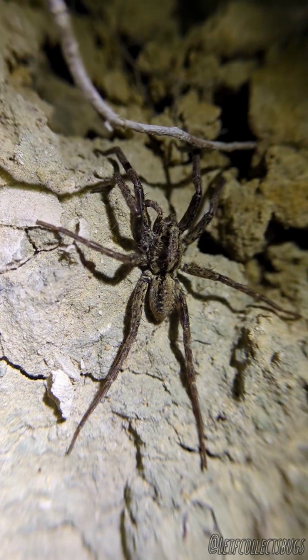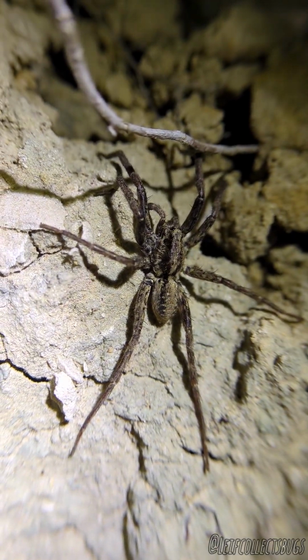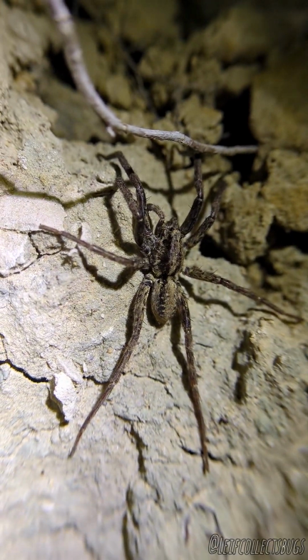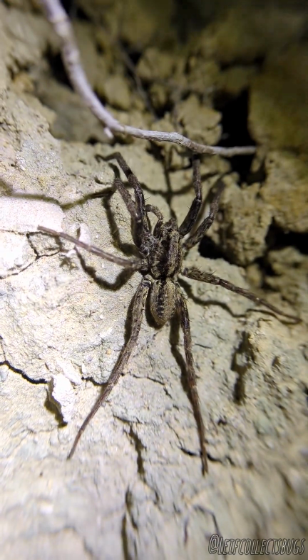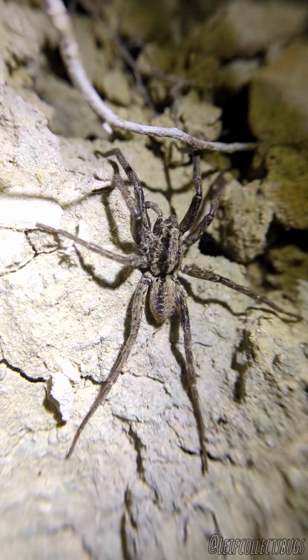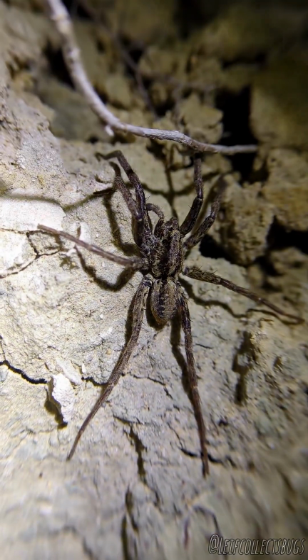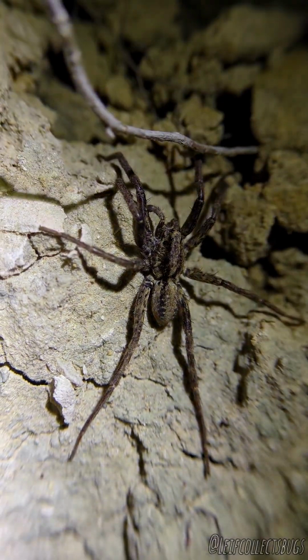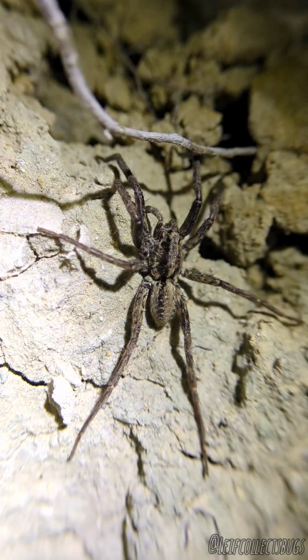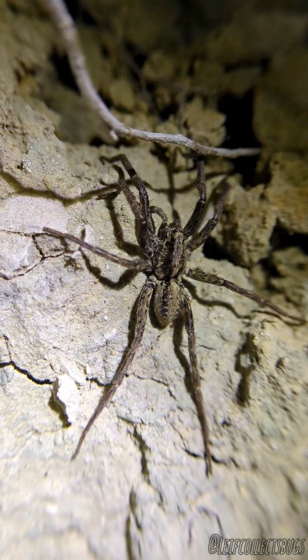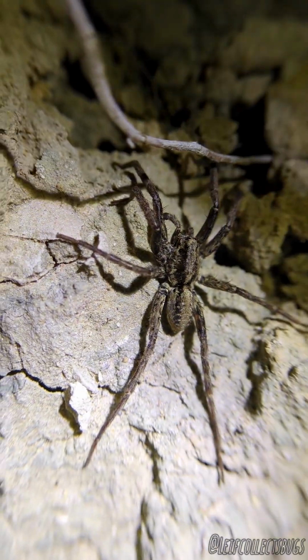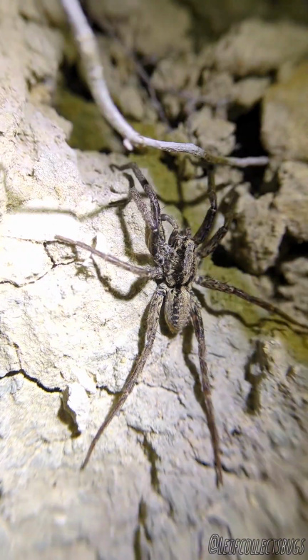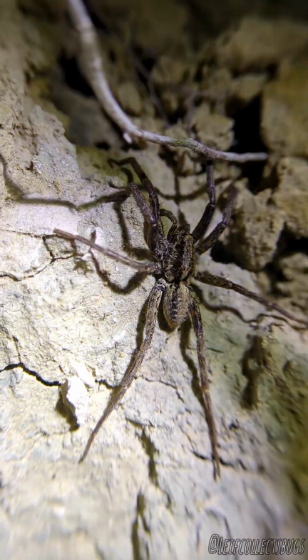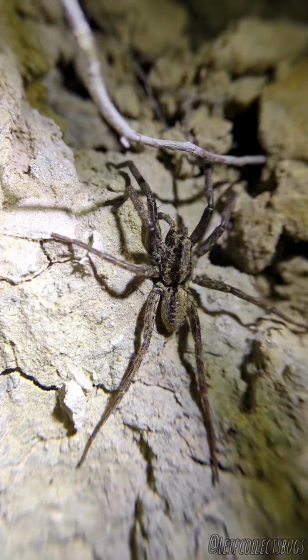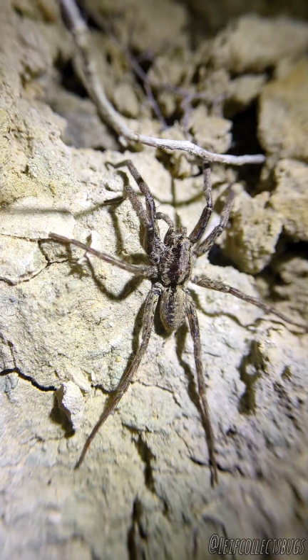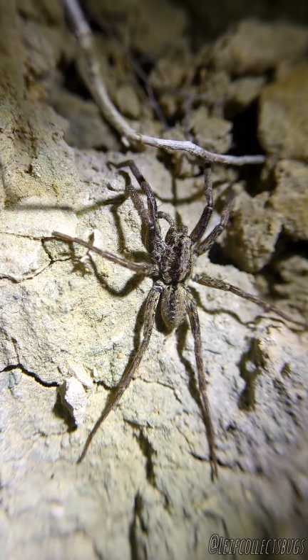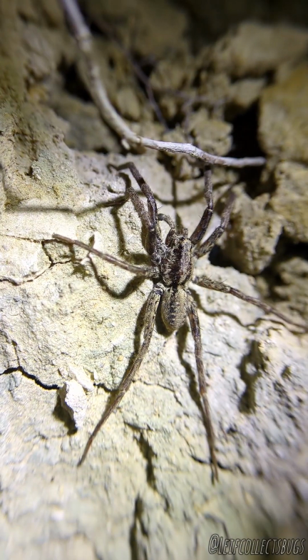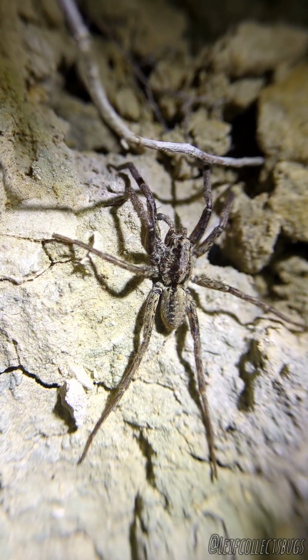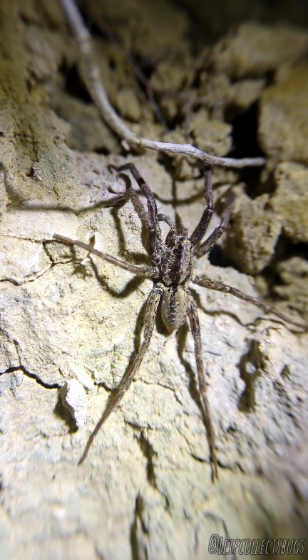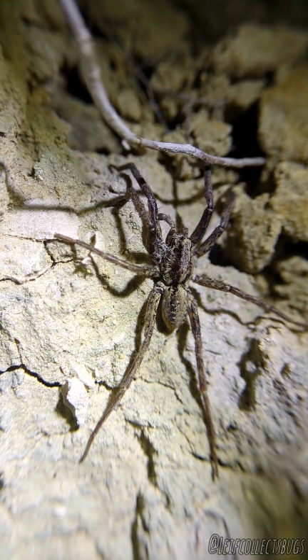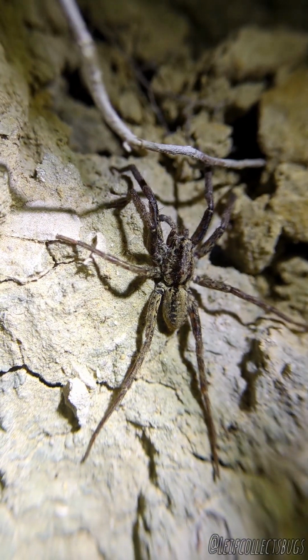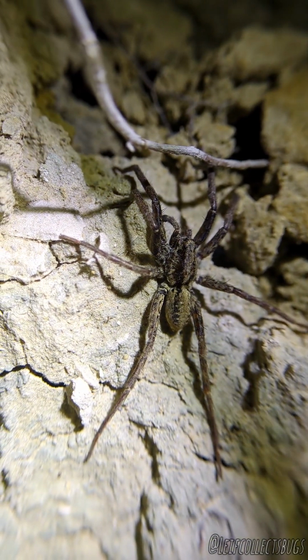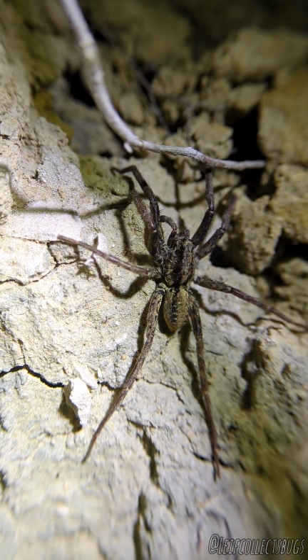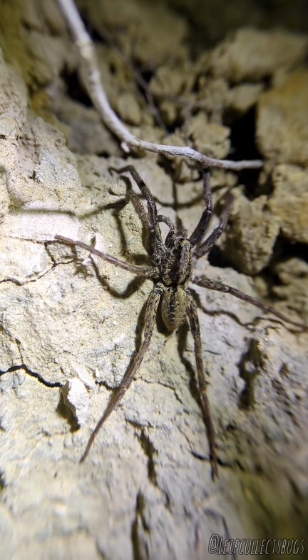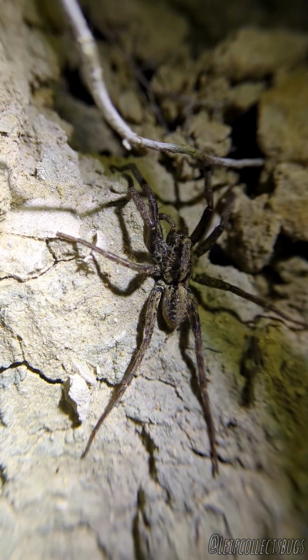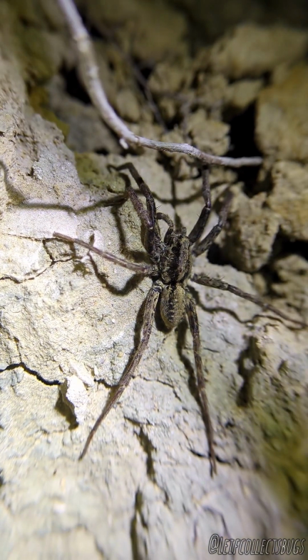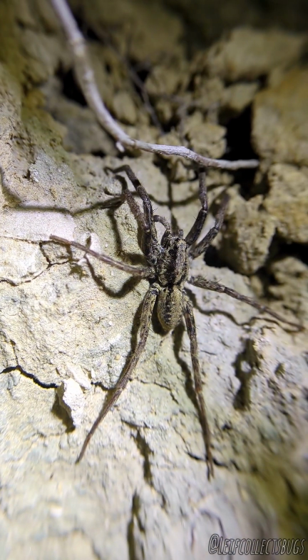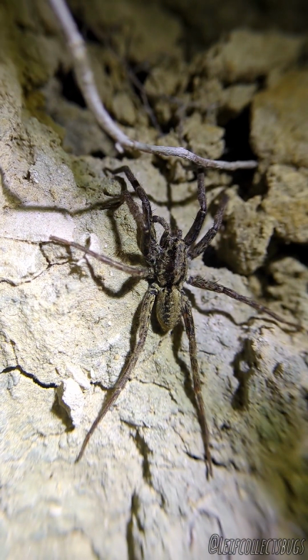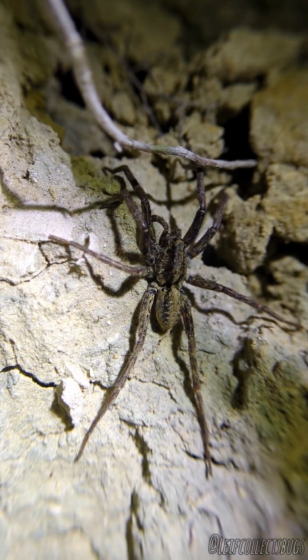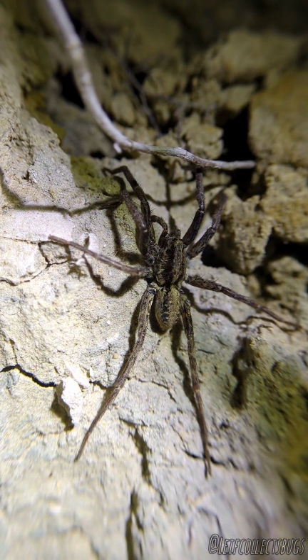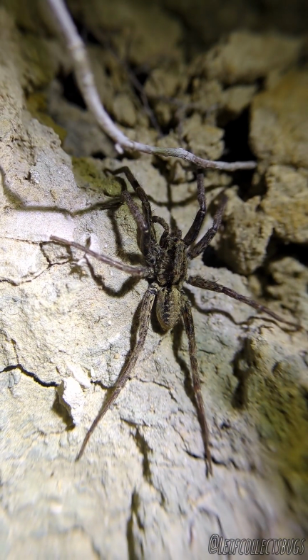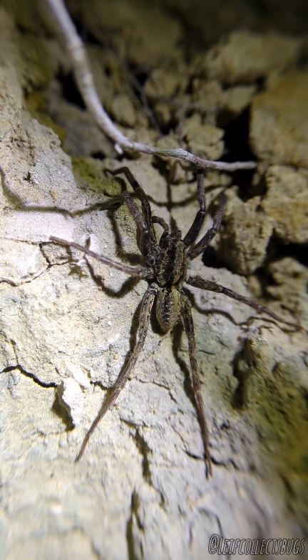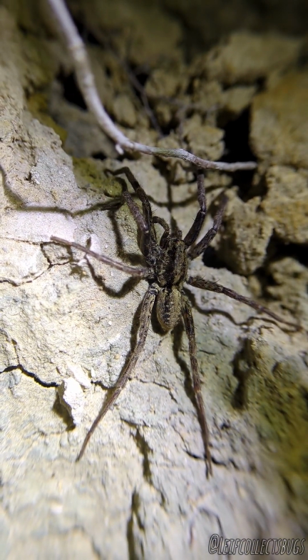They have bright colored ventrals which separates them from Bolchera, which has a darker body overall and darker ventral, and is also arboreal and typically found on trees. While these ones are found on these little dirt rock faces and often live in burrows.